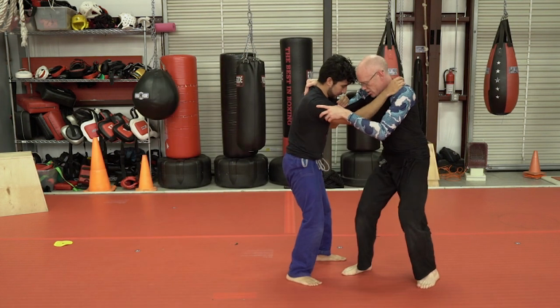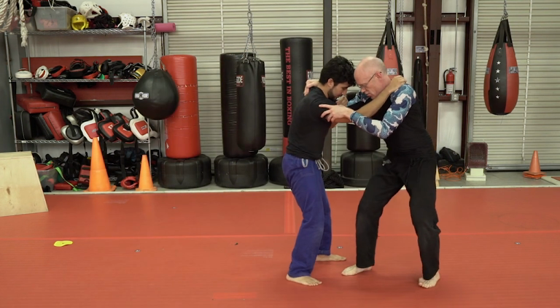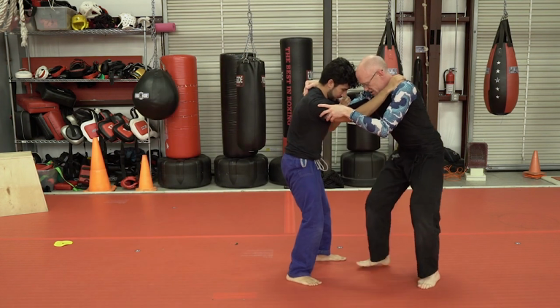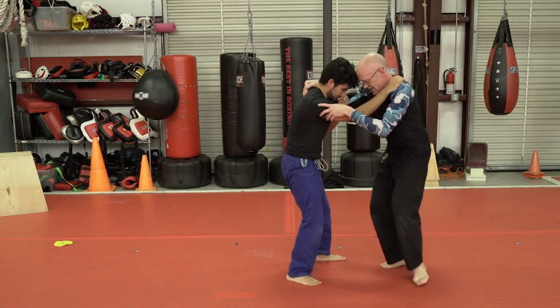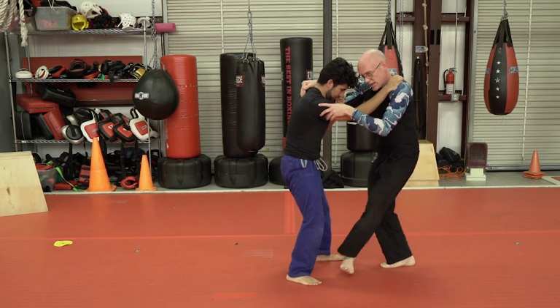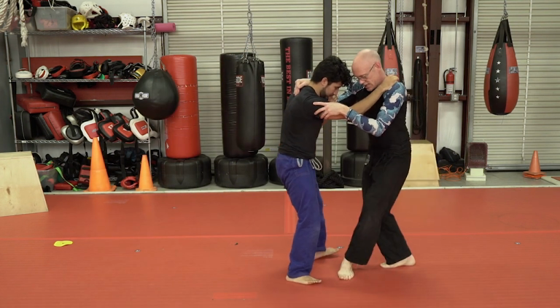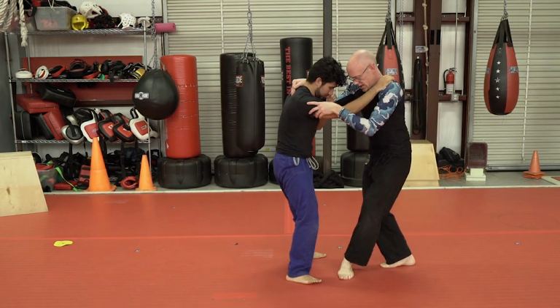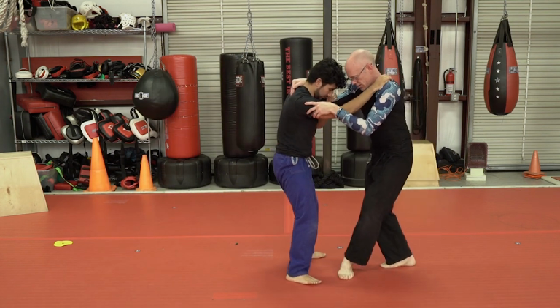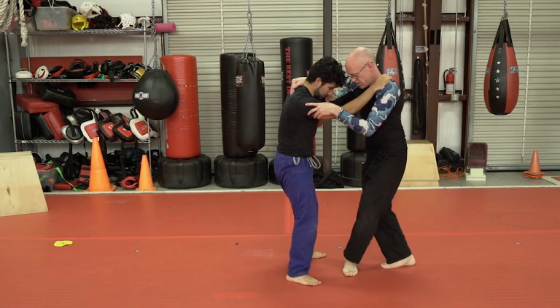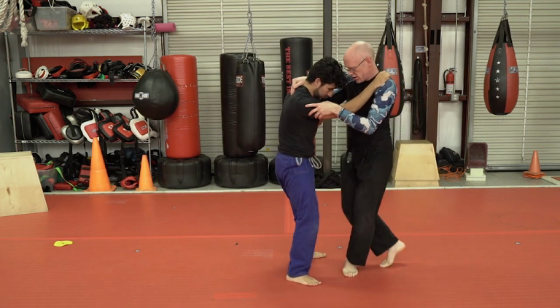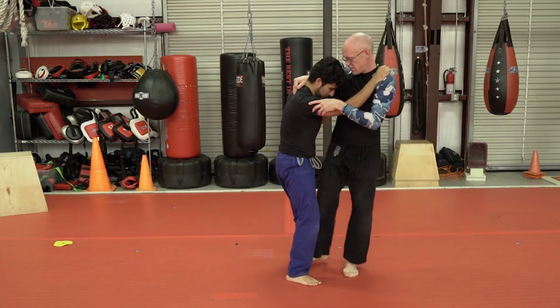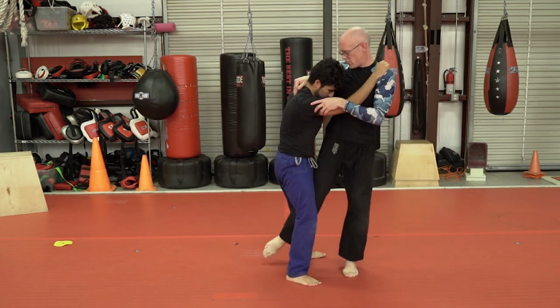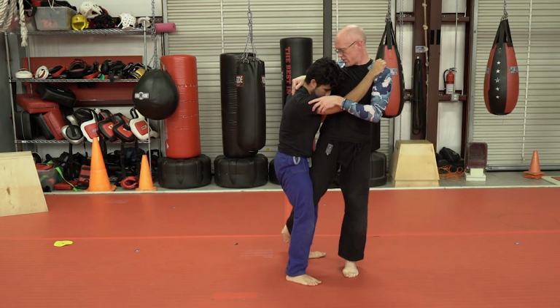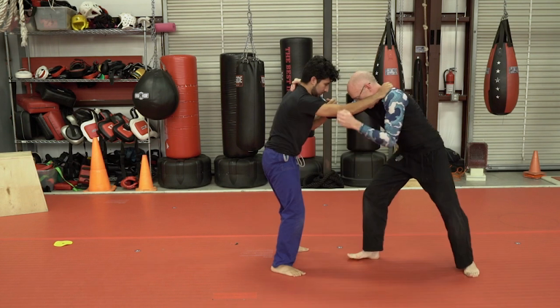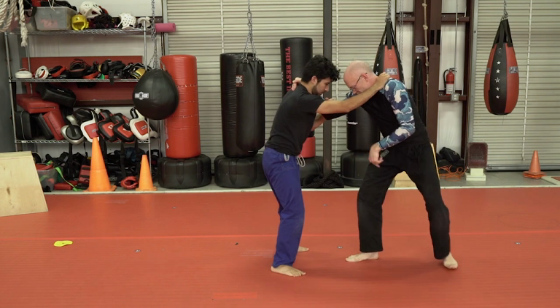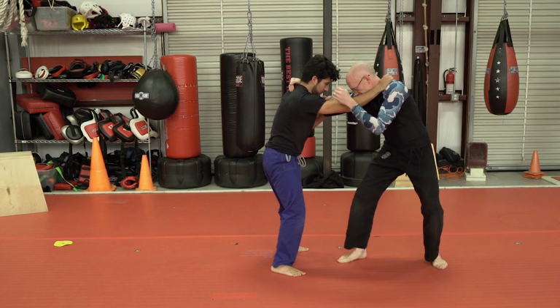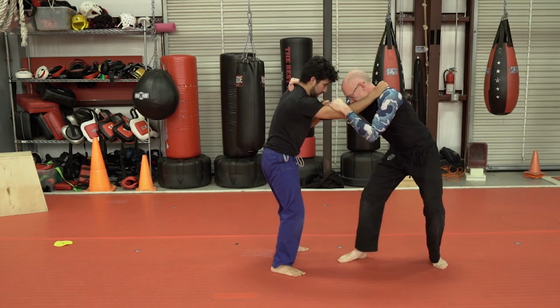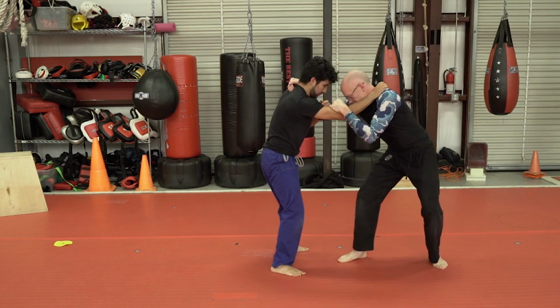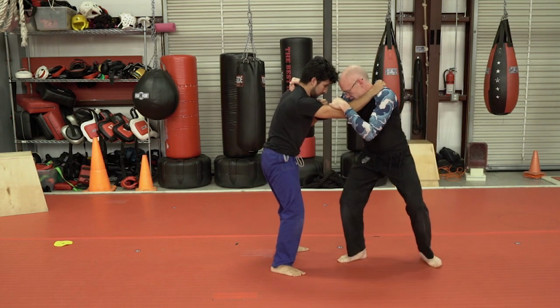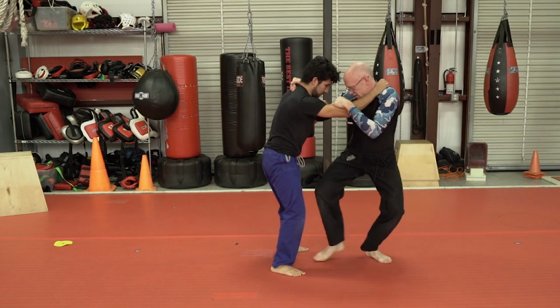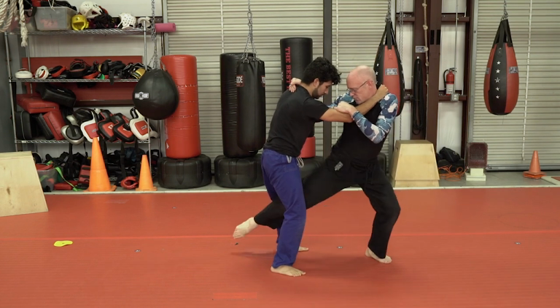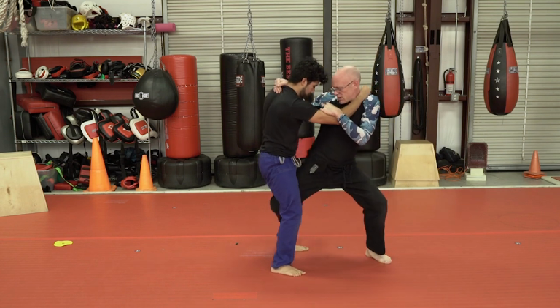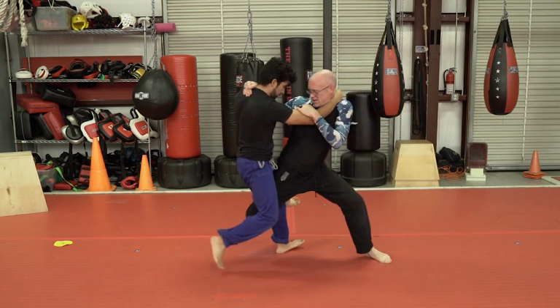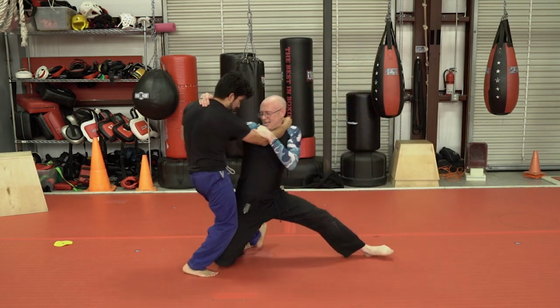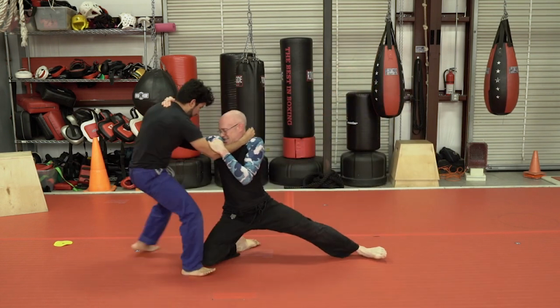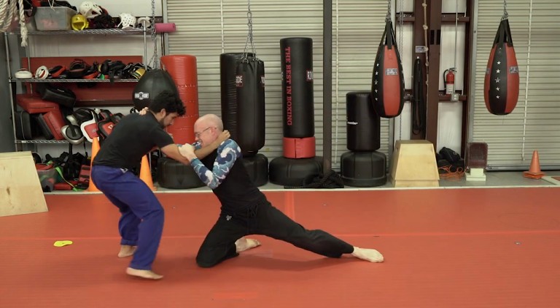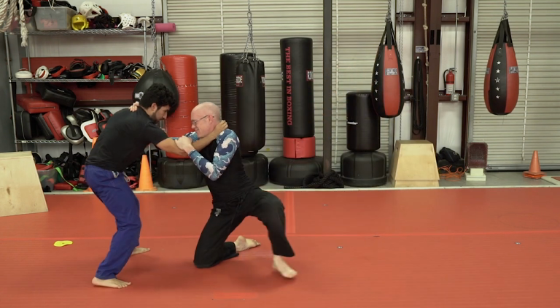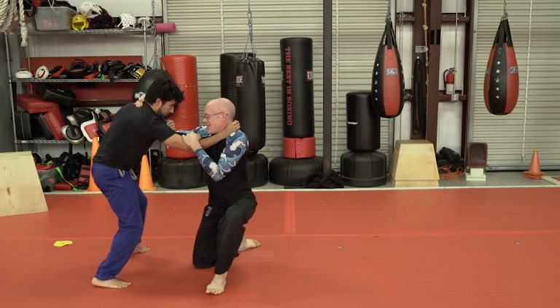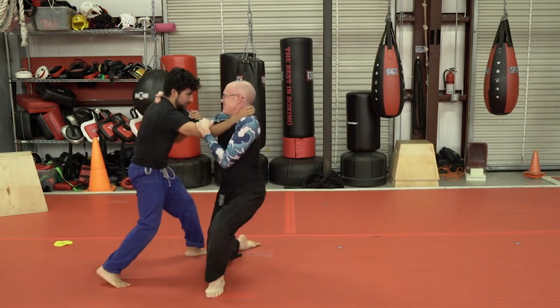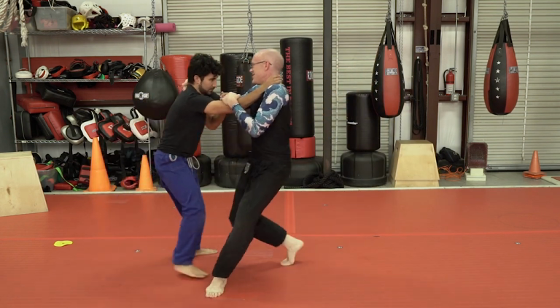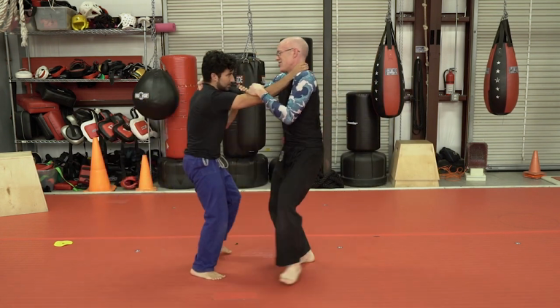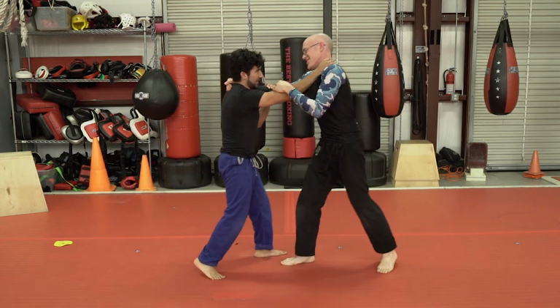You're going to want to be standing close in order to make it work. If you're way out here, you can still probably get it, but you may have lost it.